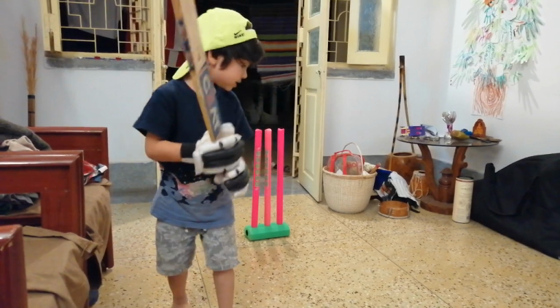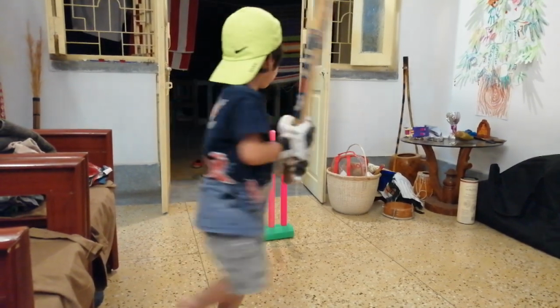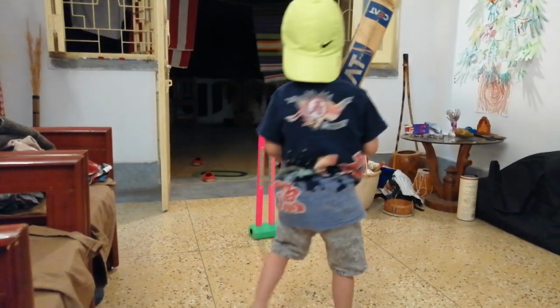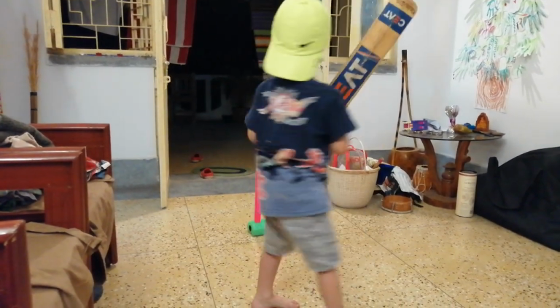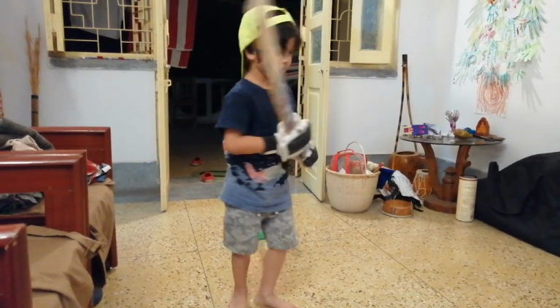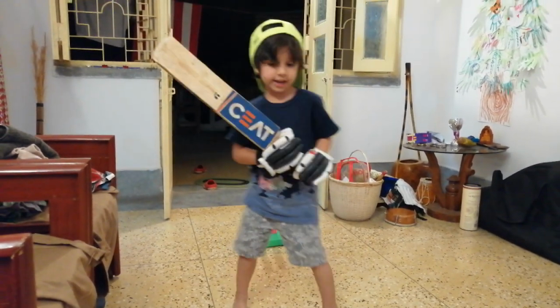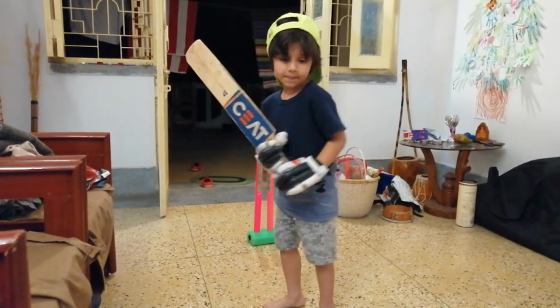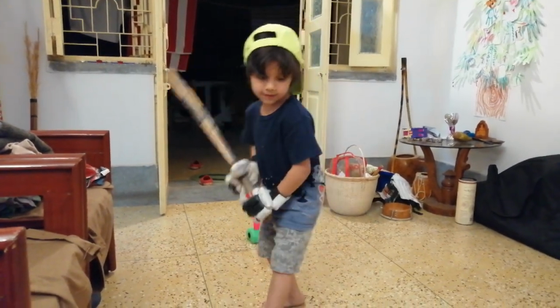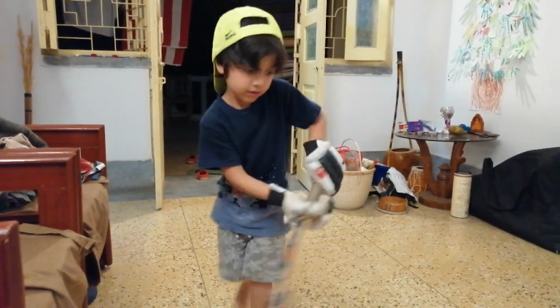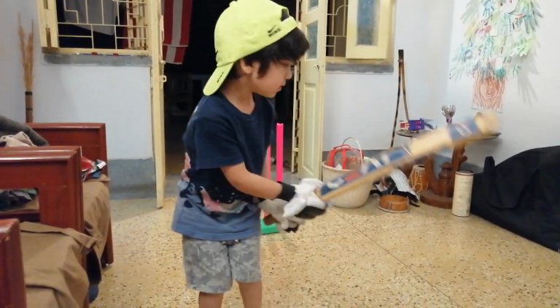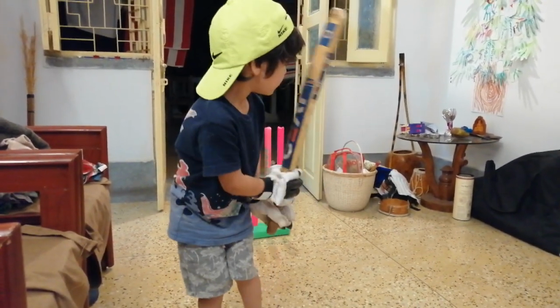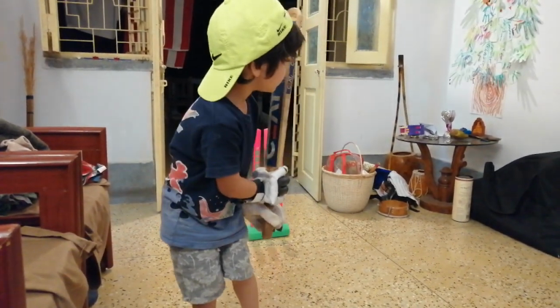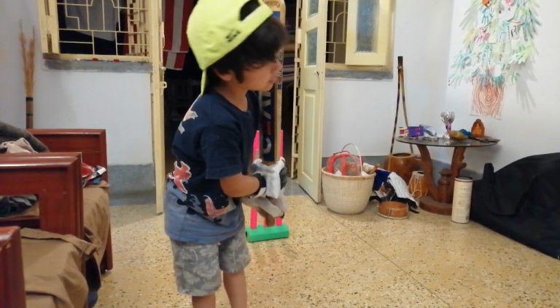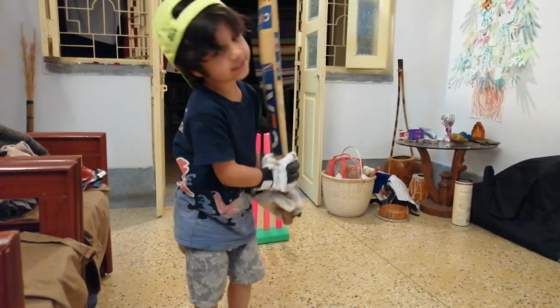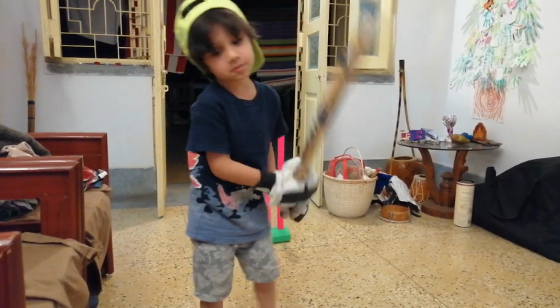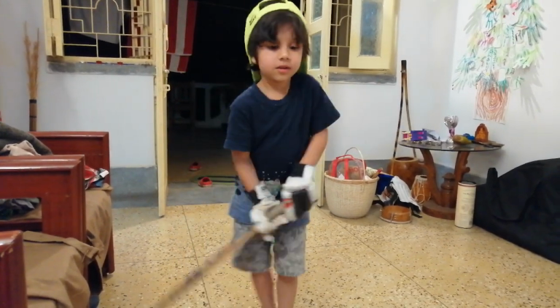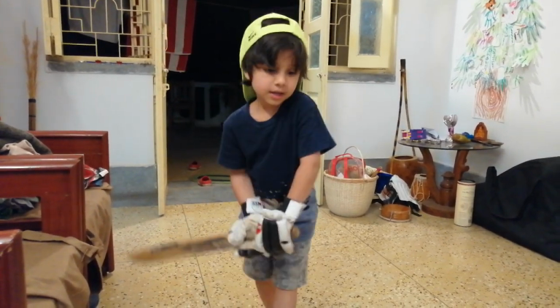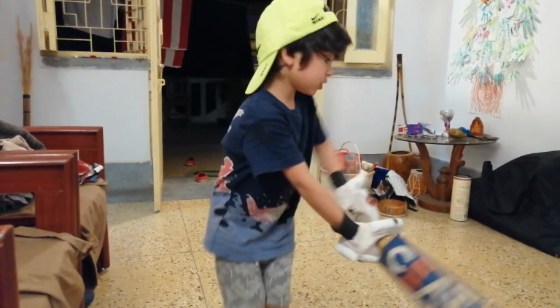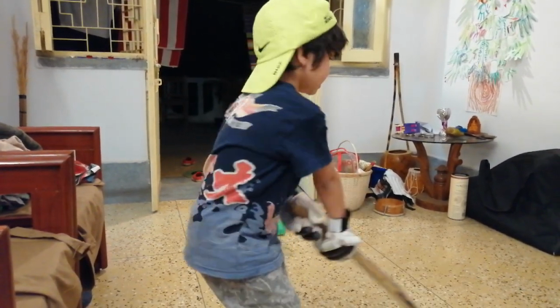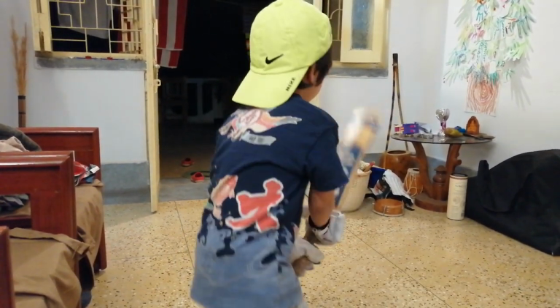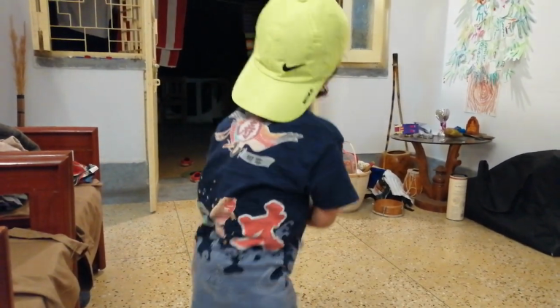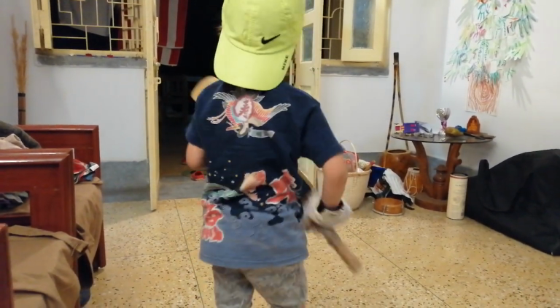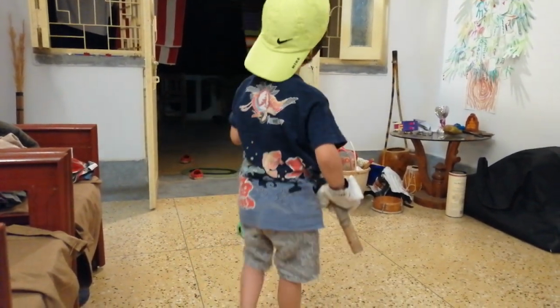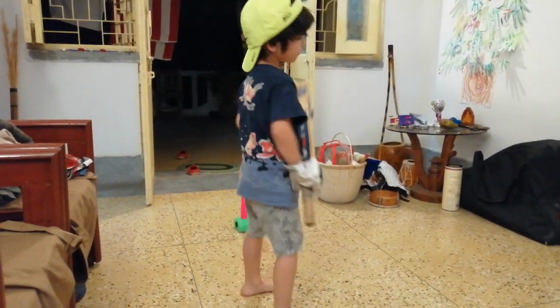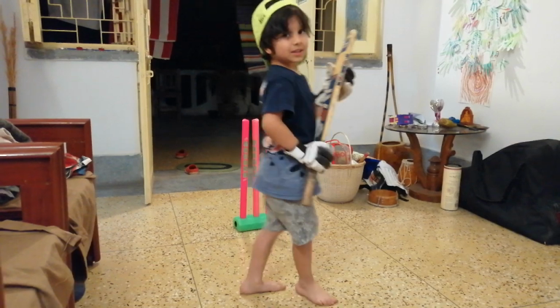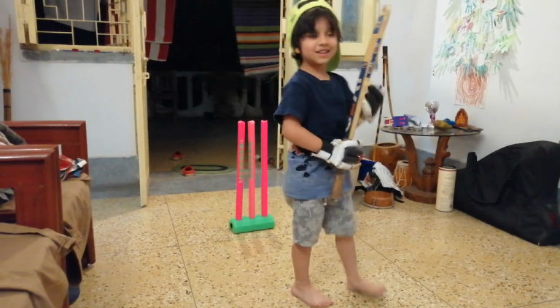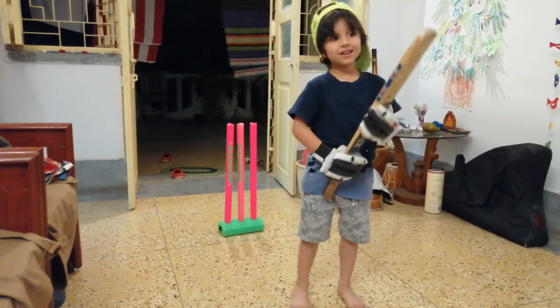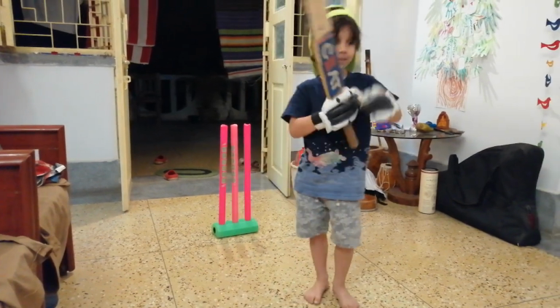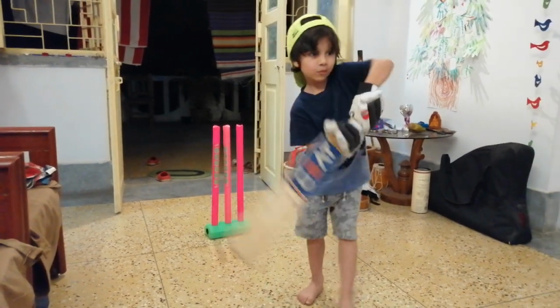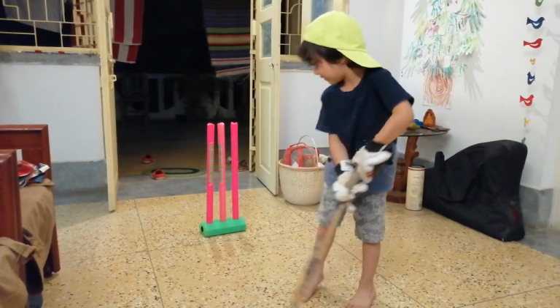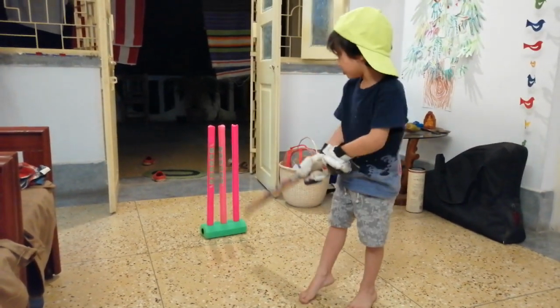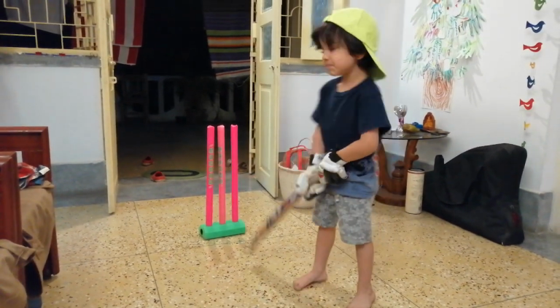Instead, you must play like a flick. So it's easy to get the ball in. You can get them out with a ball in if they're on the stumps.